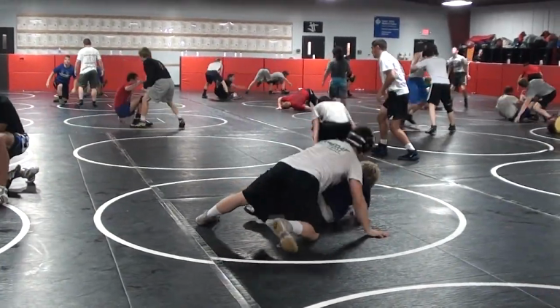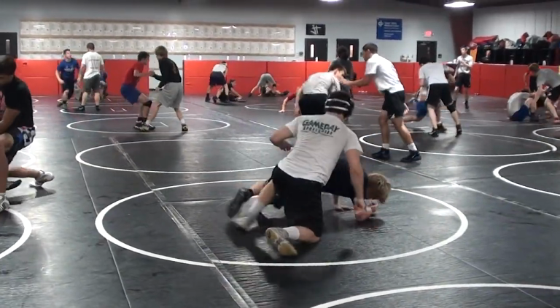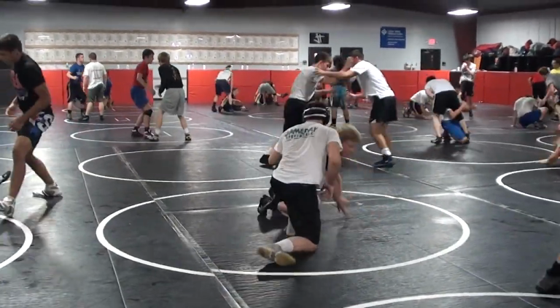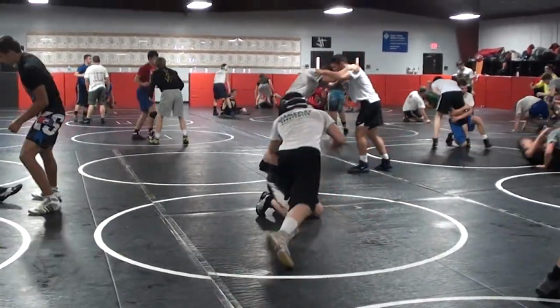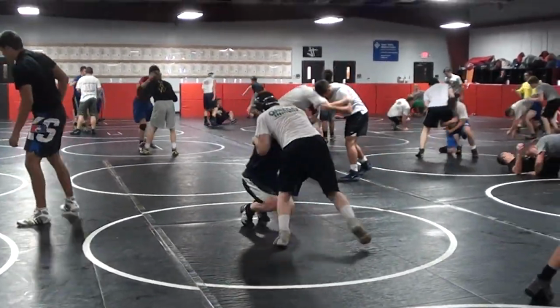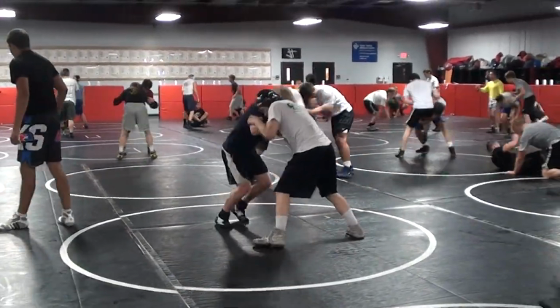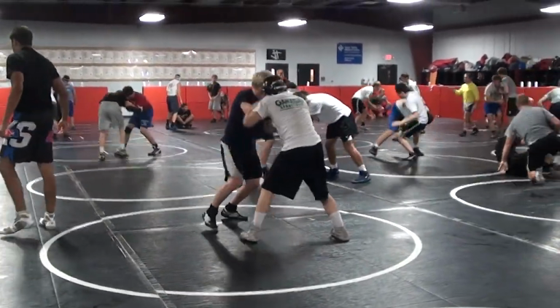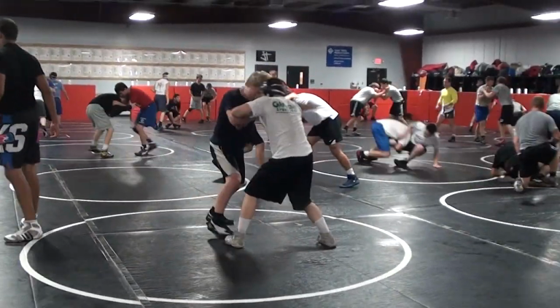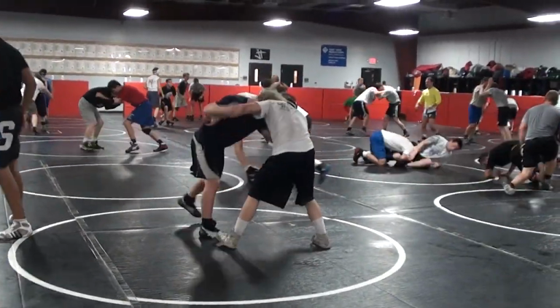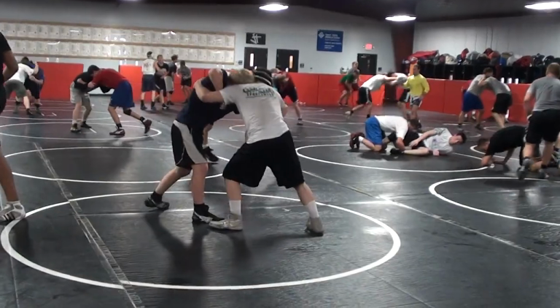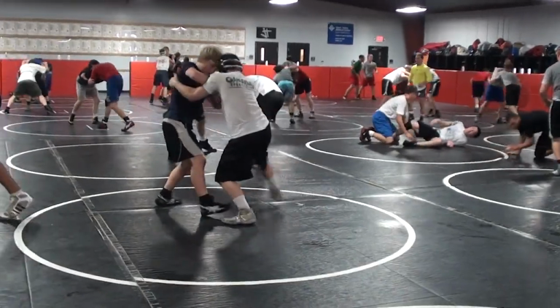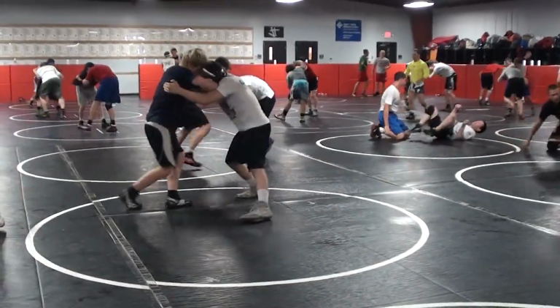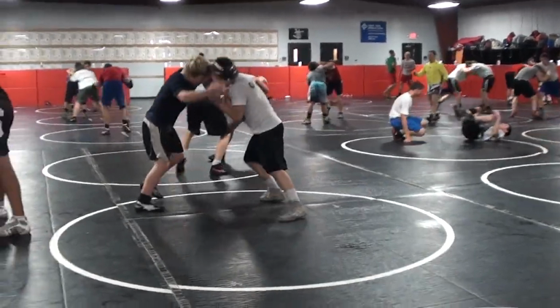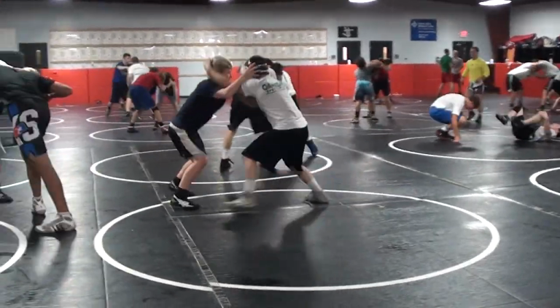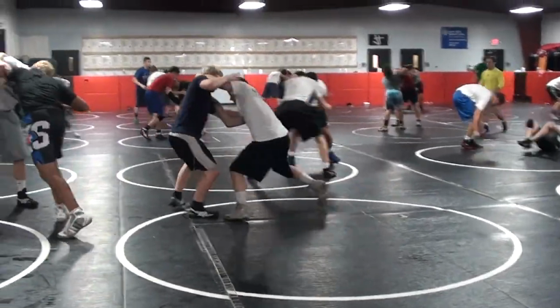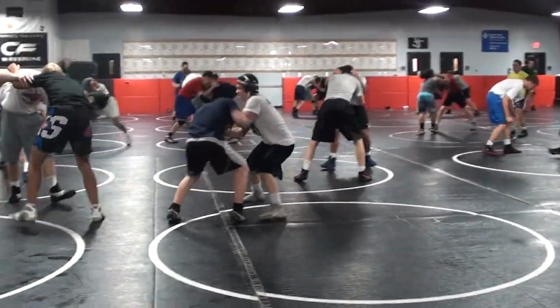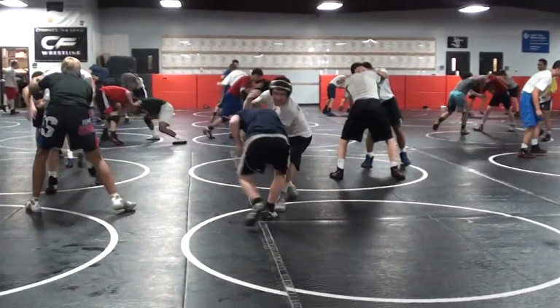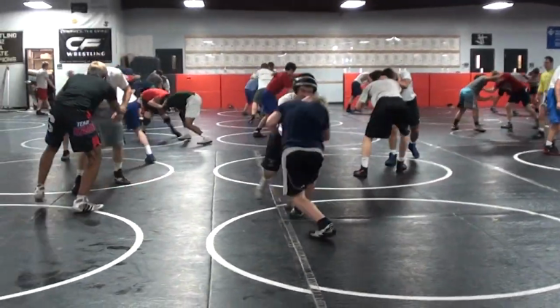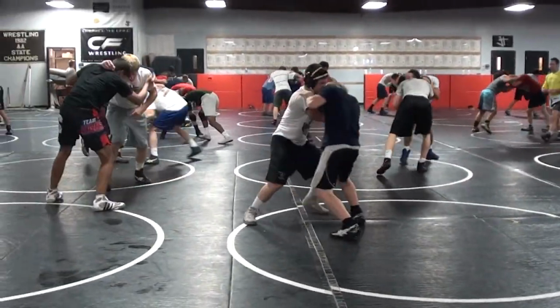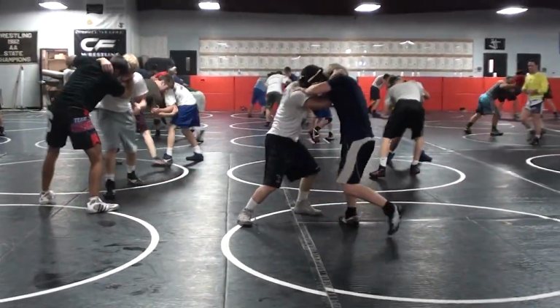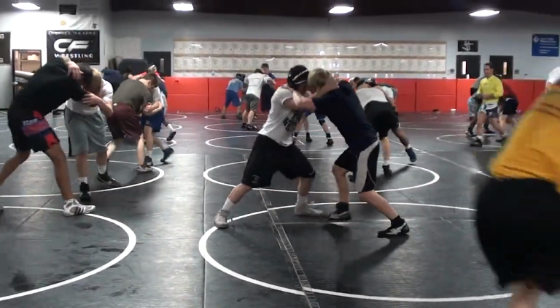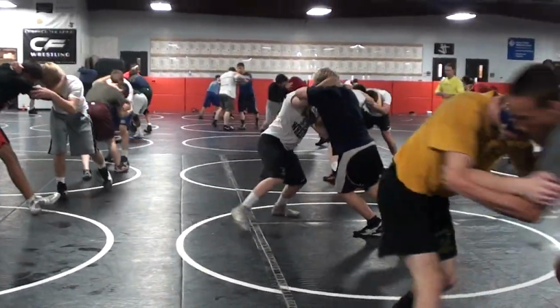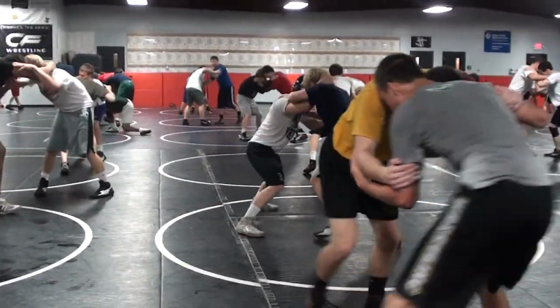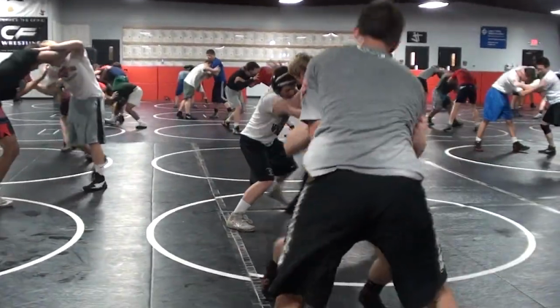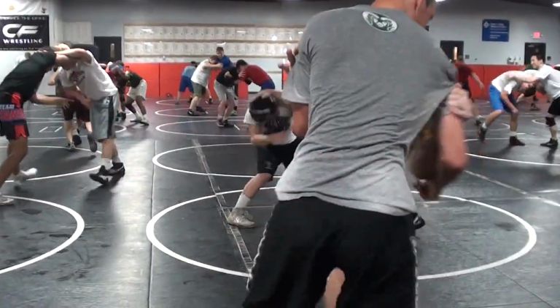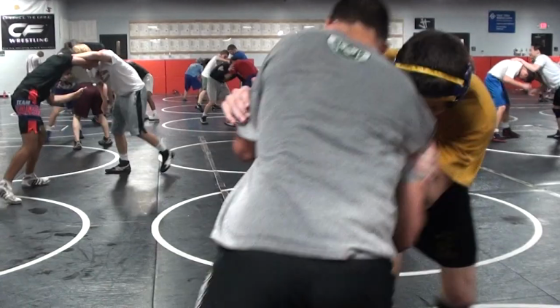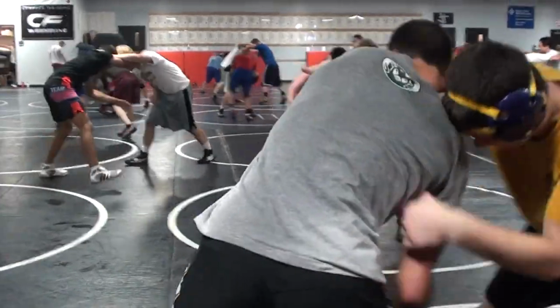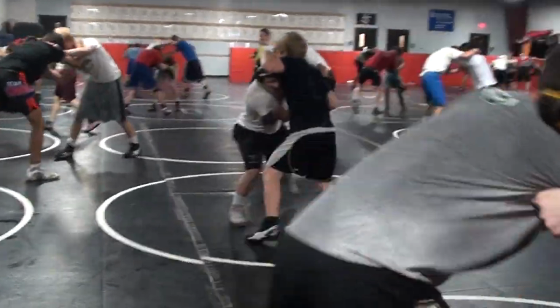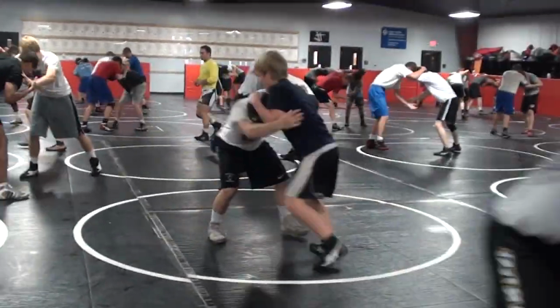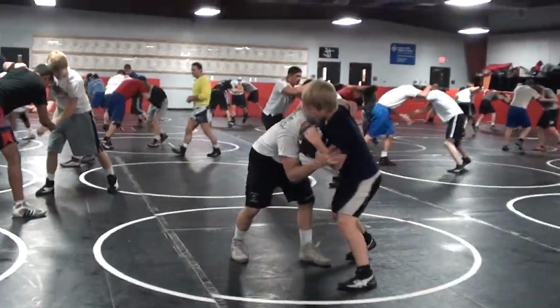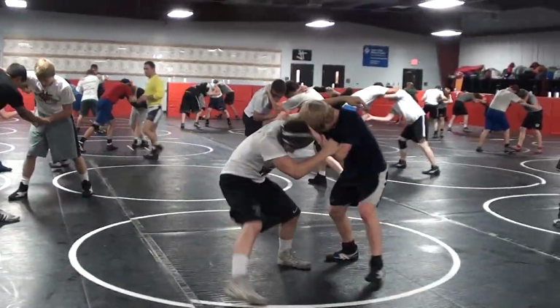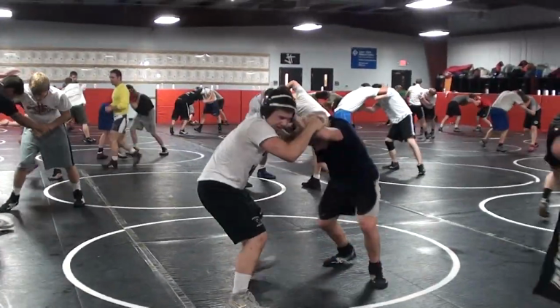Right back on your feet — move it, move it, move it. Always move it. Busy hands, busy feet. Have a sense of urgency. Have a sense of urgency to your motion.